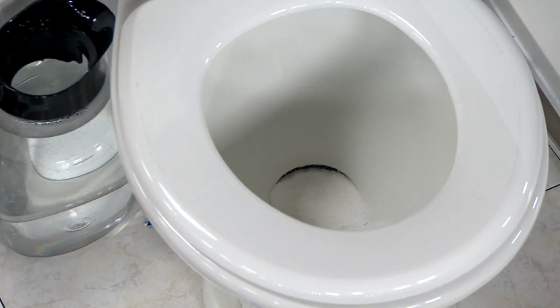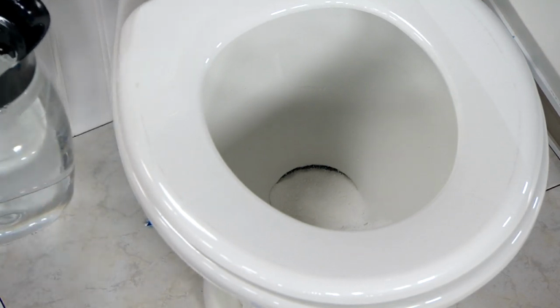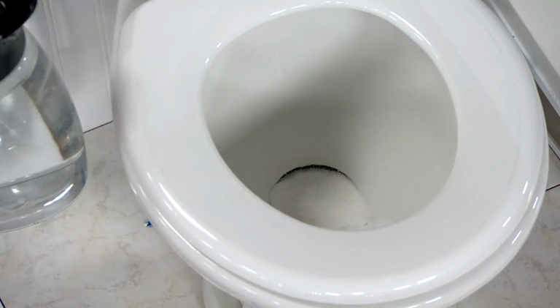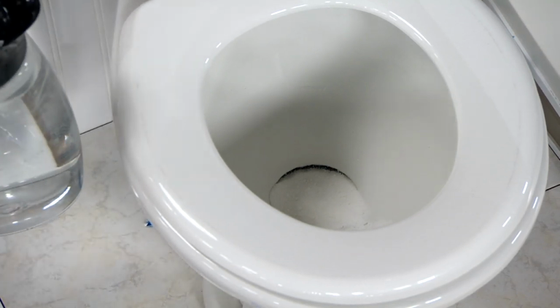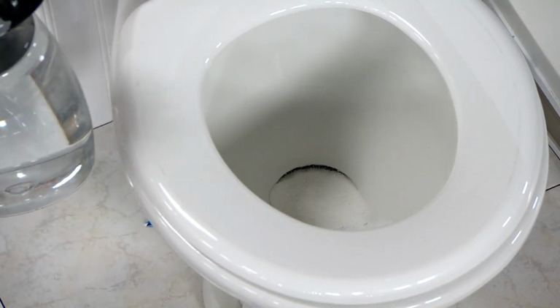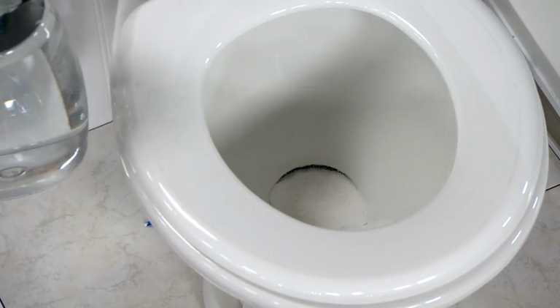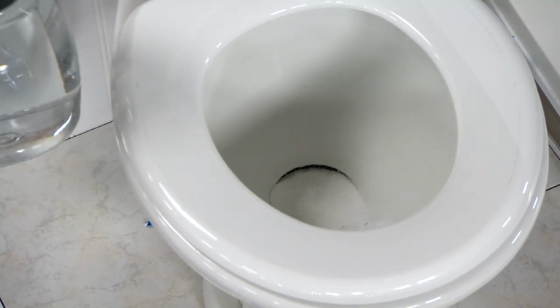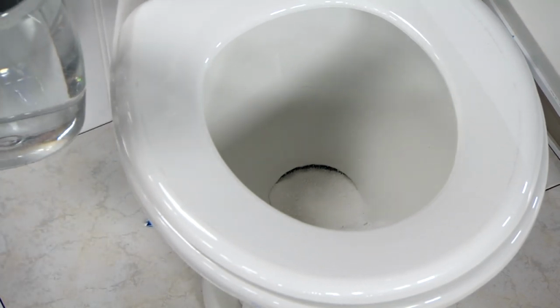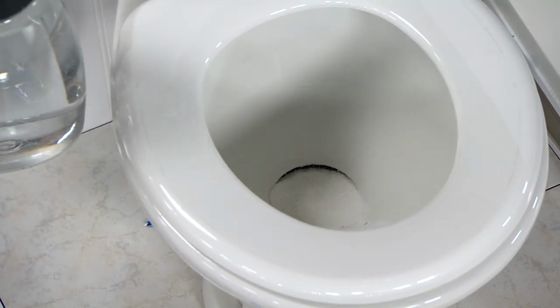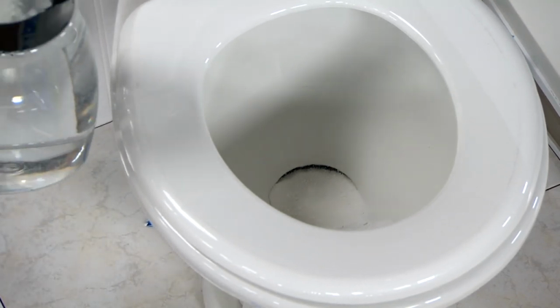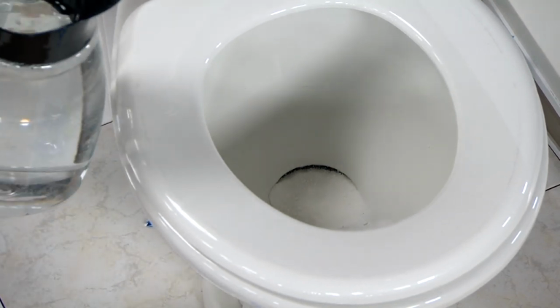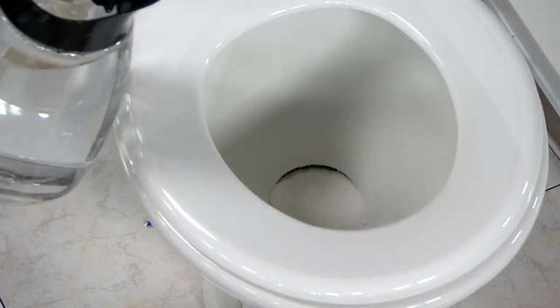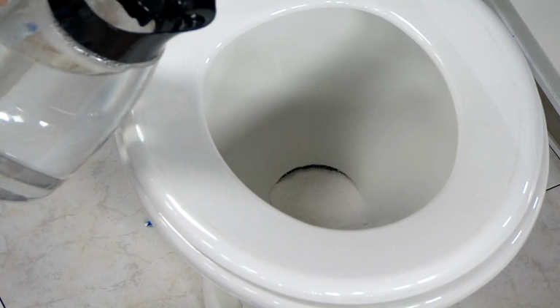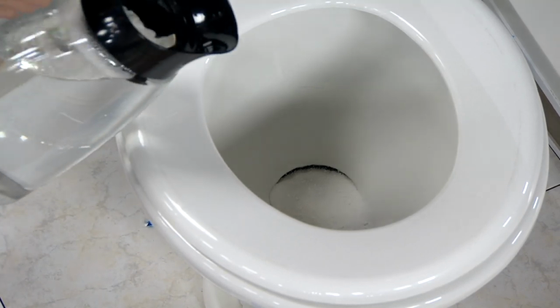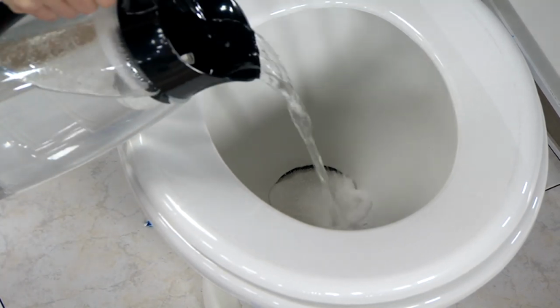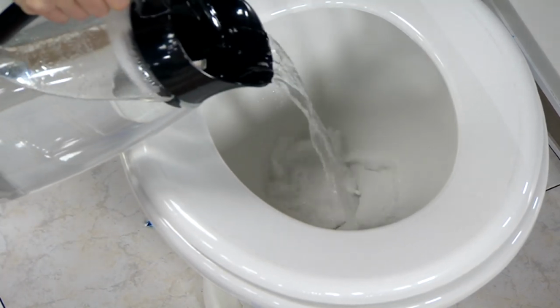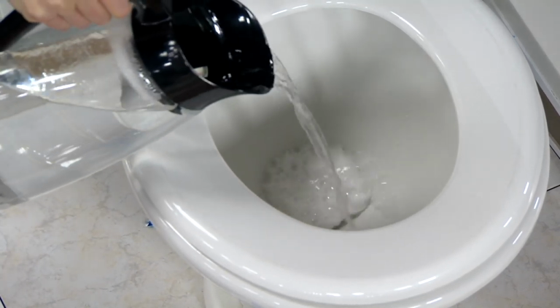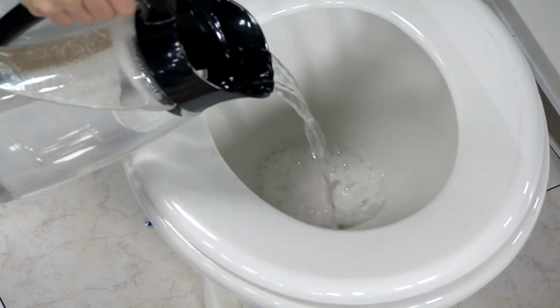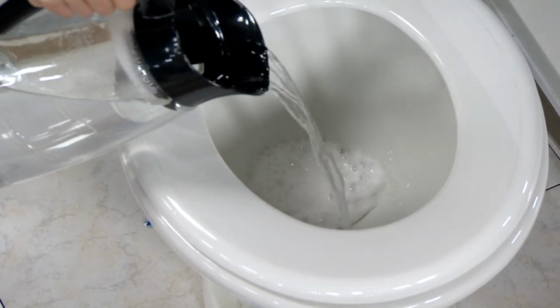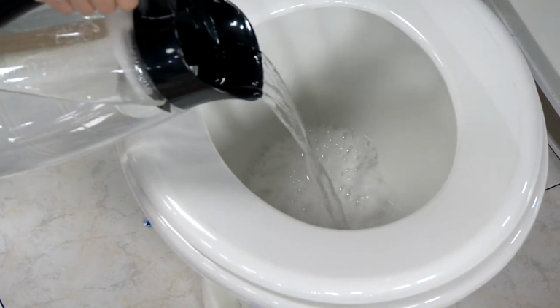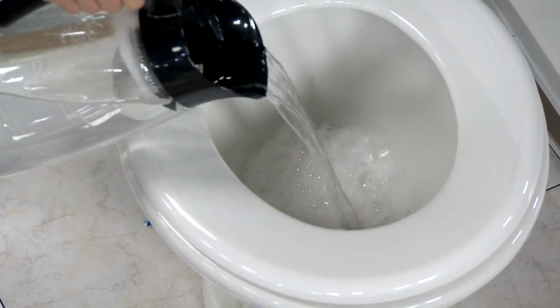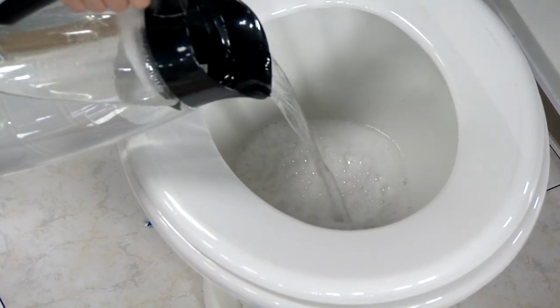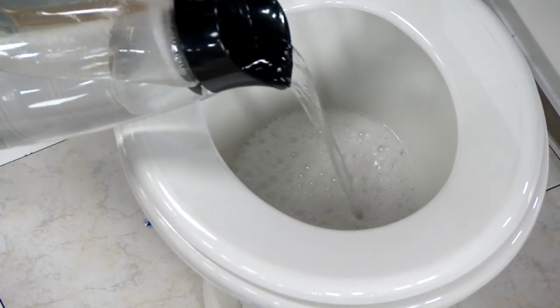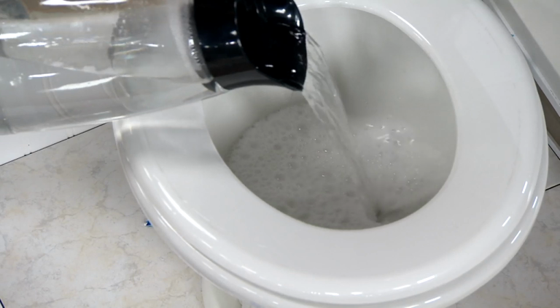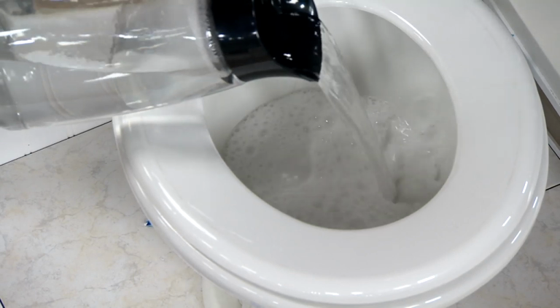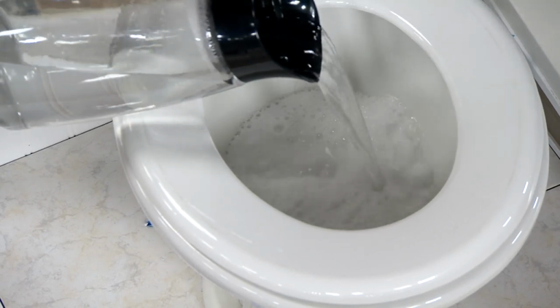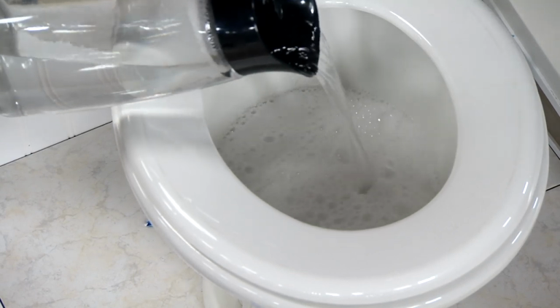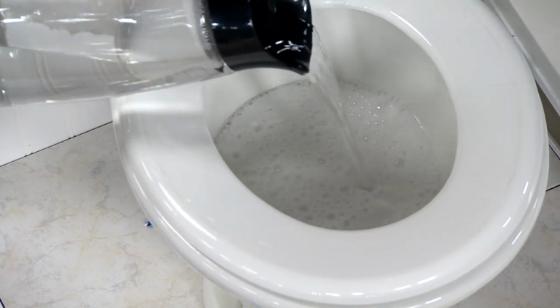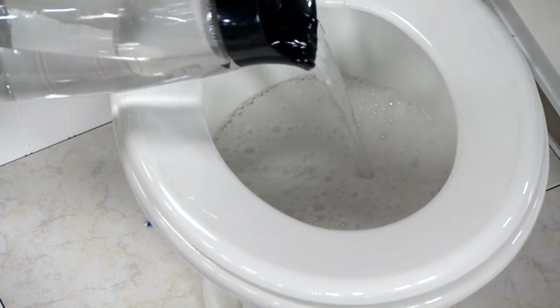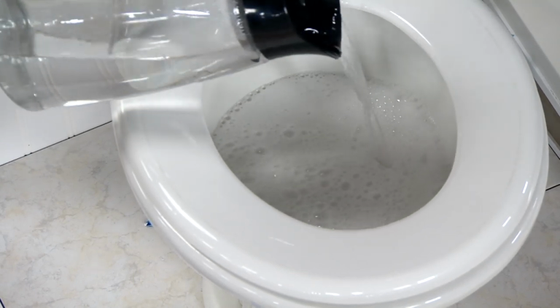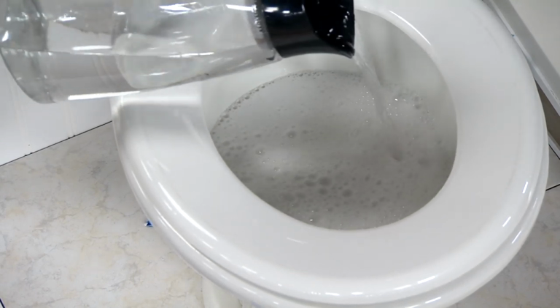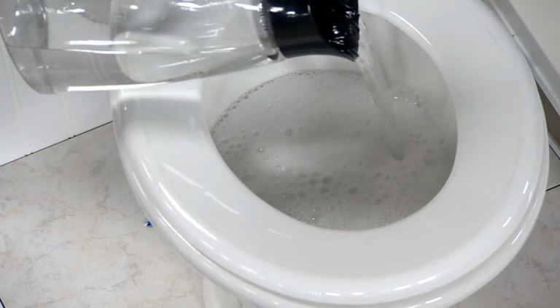In my toilet, I put down two packets. Then you pour the hot water in, and again, you're going to wait 15 to 30 minutes.